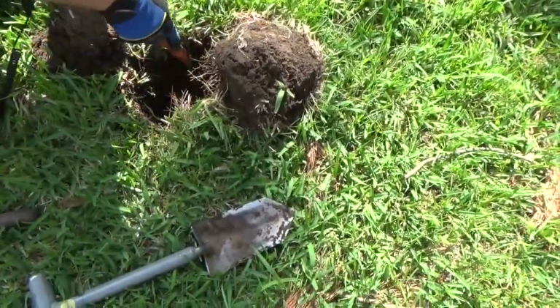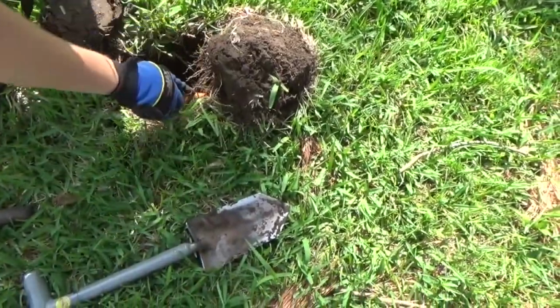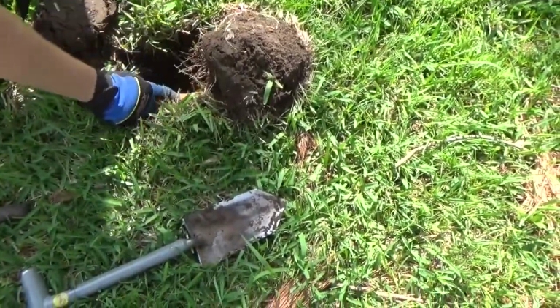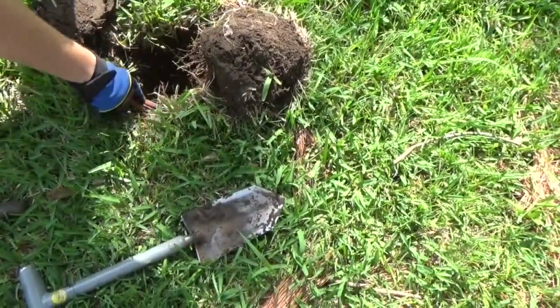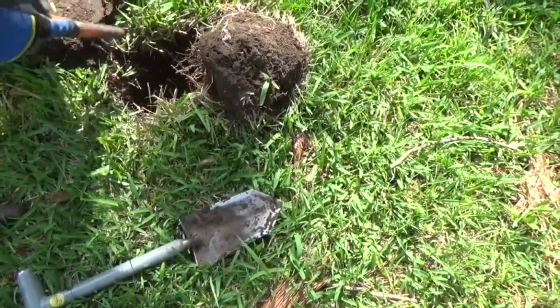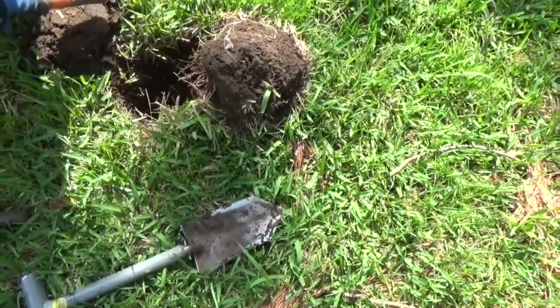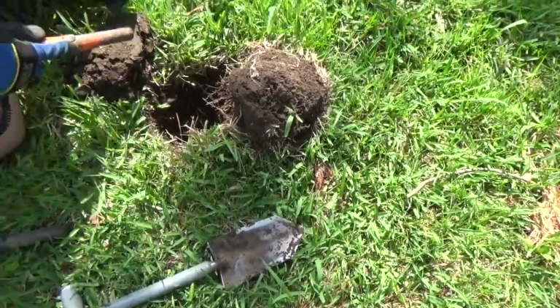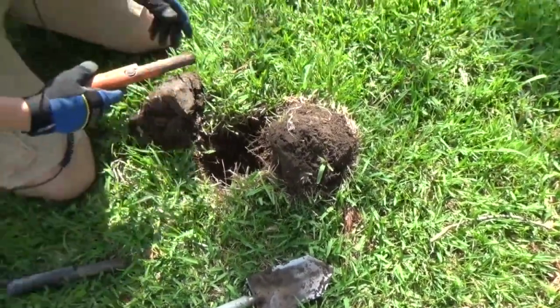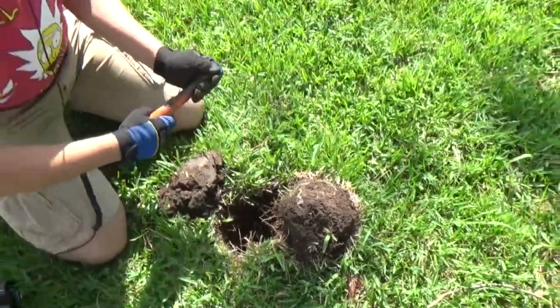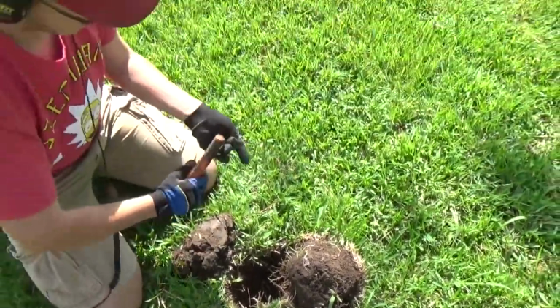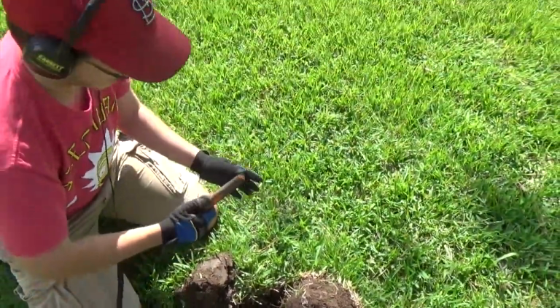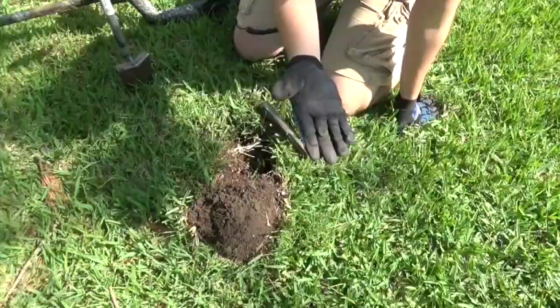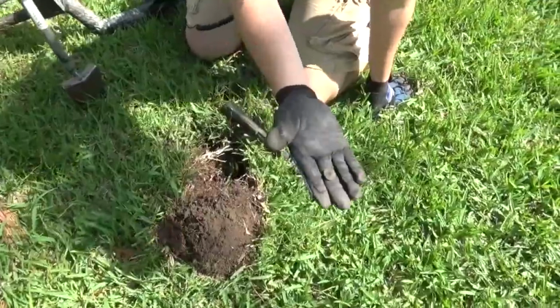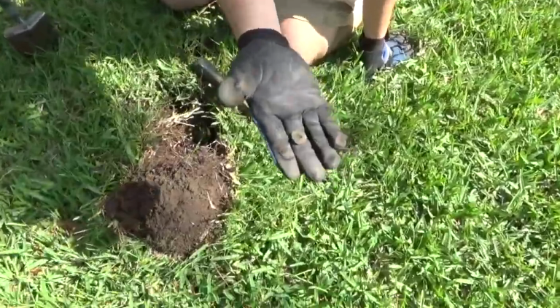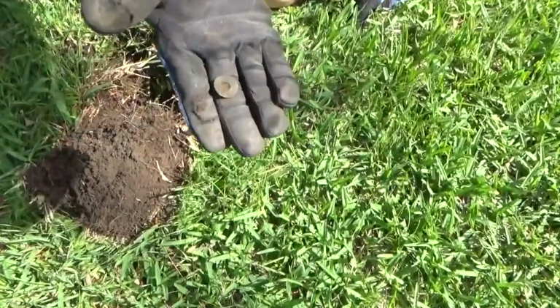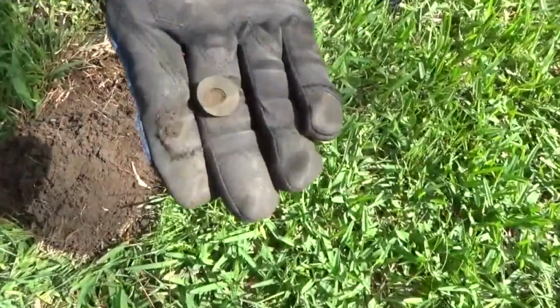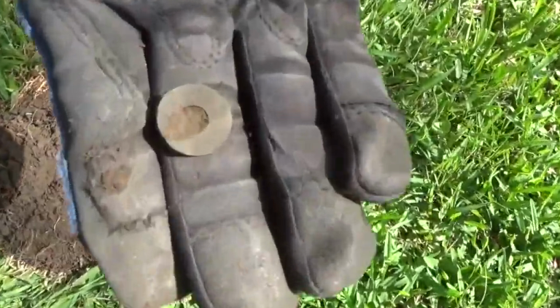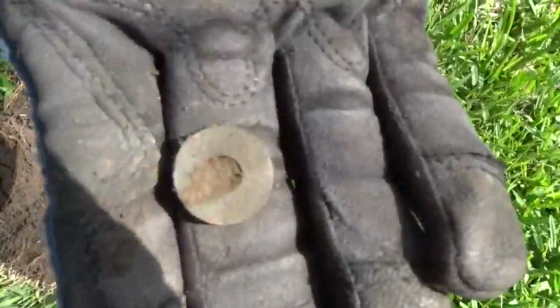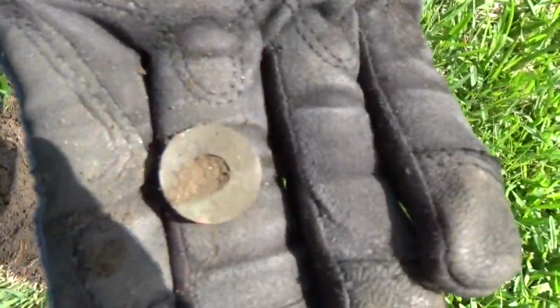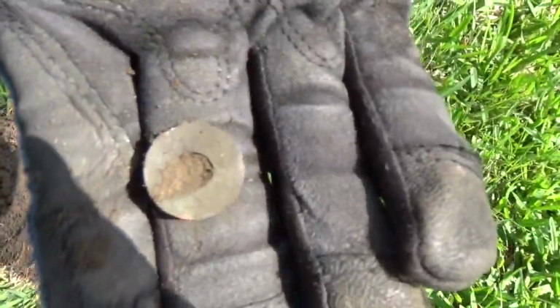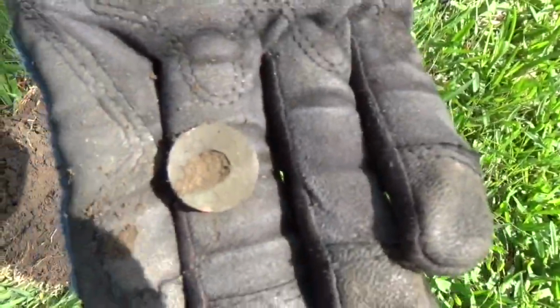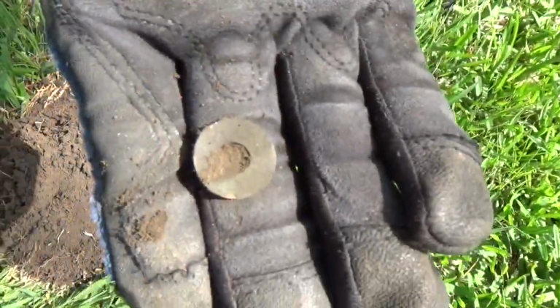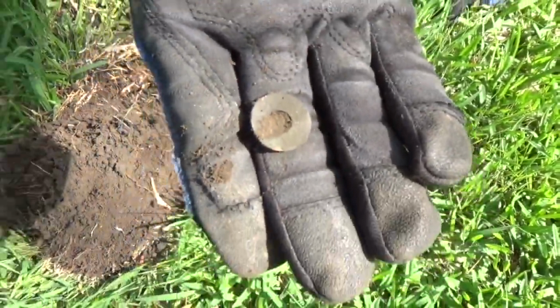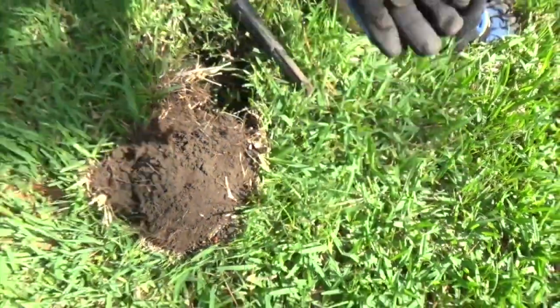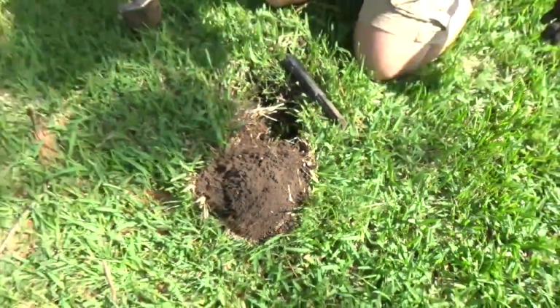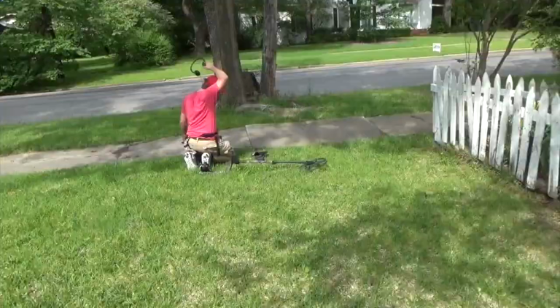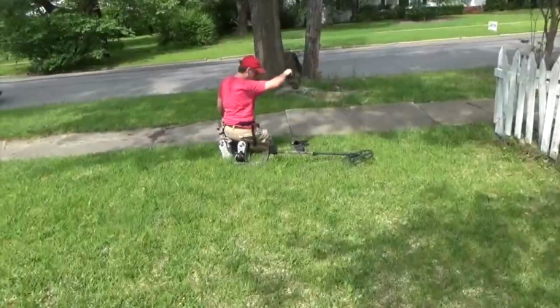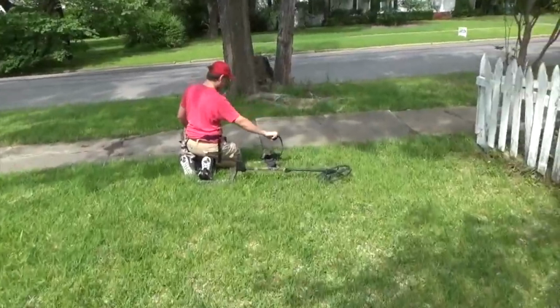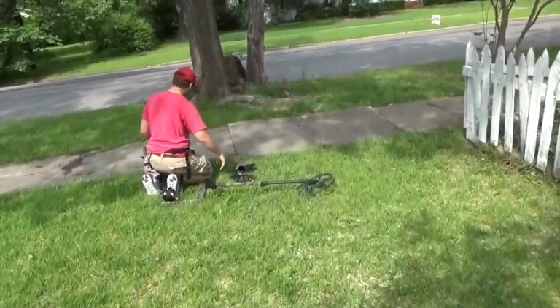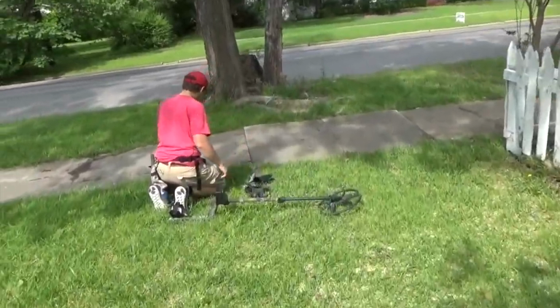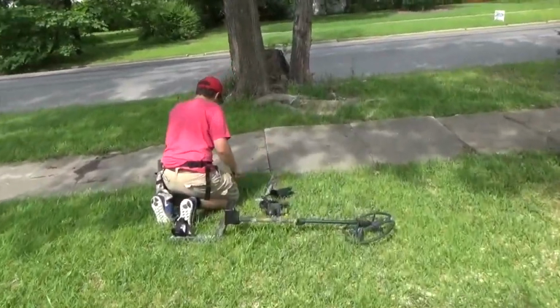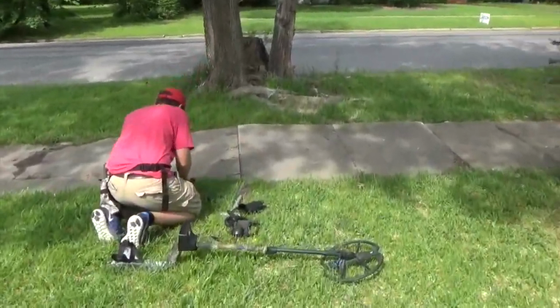I guess I'll turn the camera back on. So we found it — just some piece of trash, so we'll keep going. Kyle says he's on to a silver.